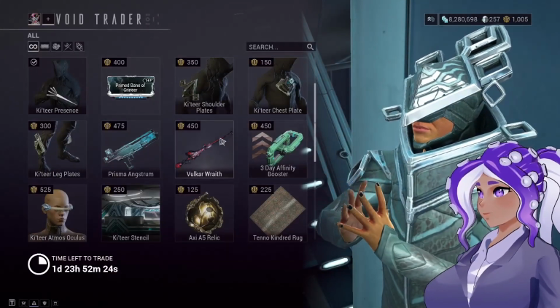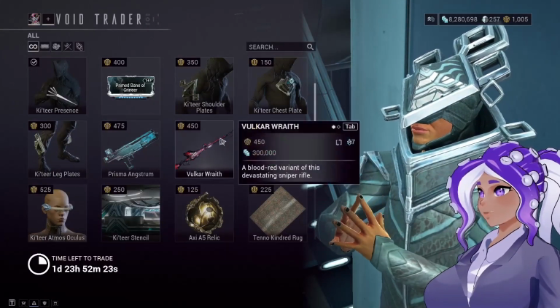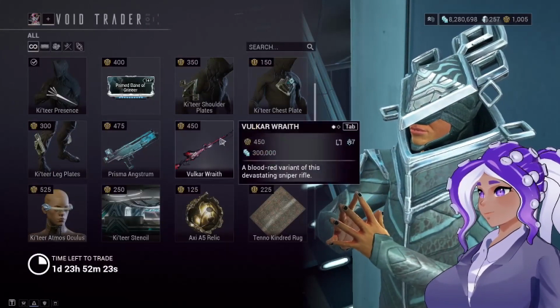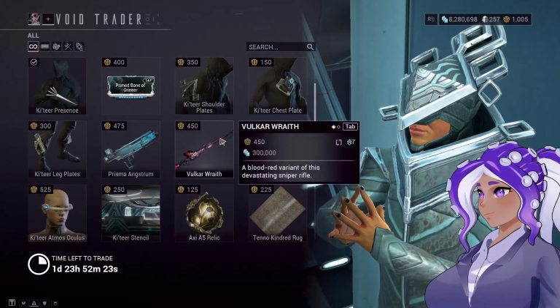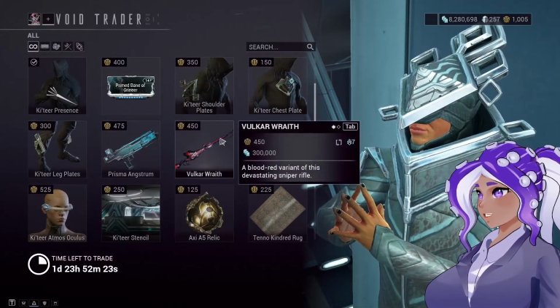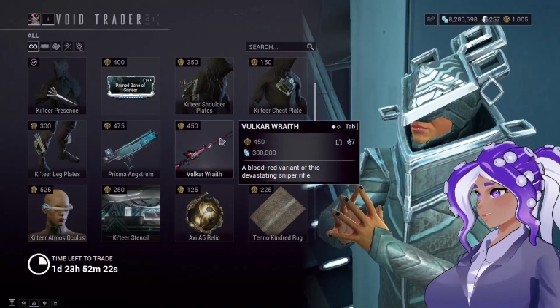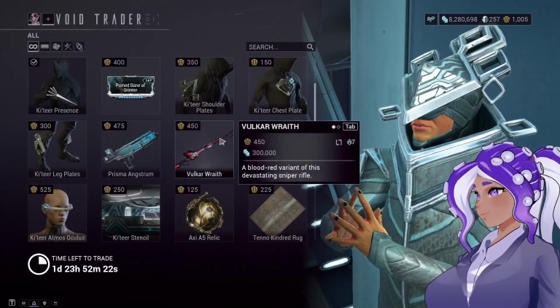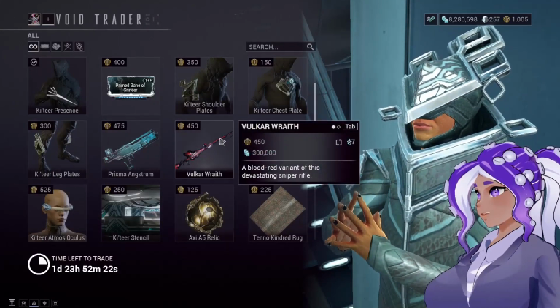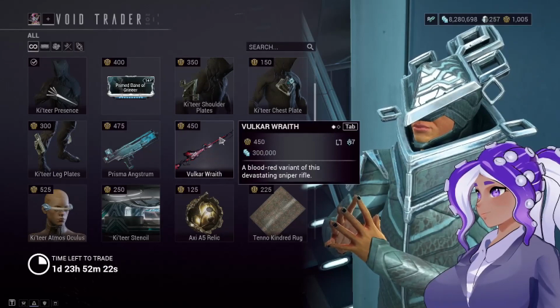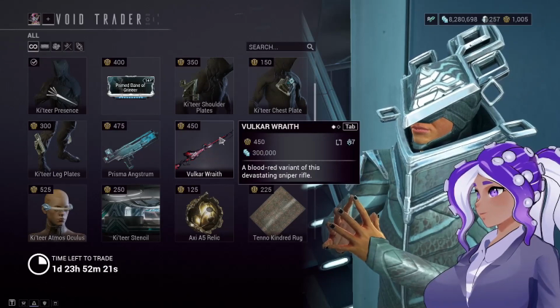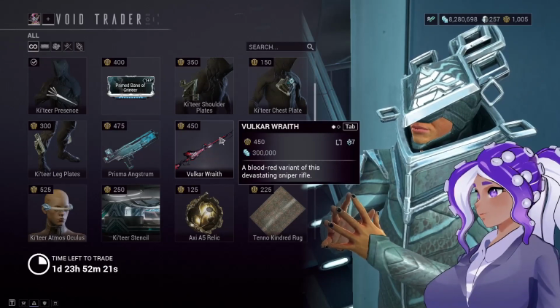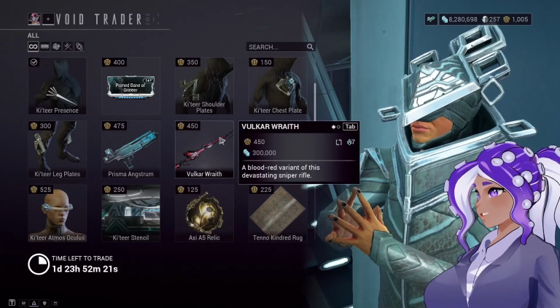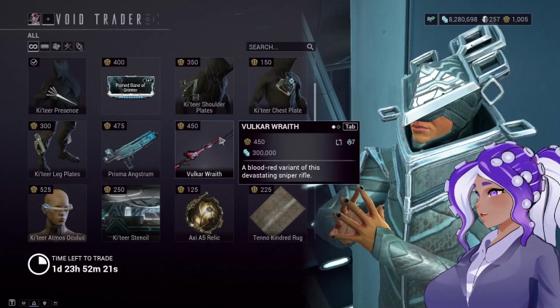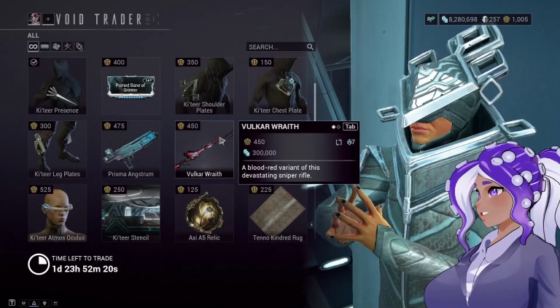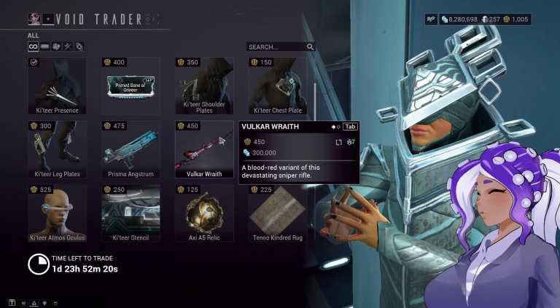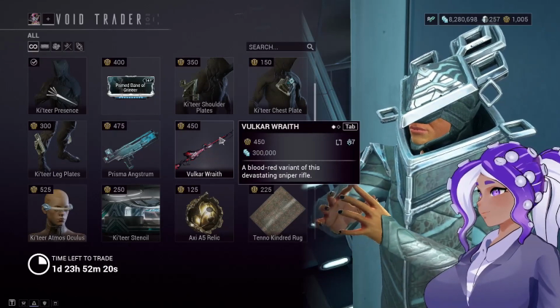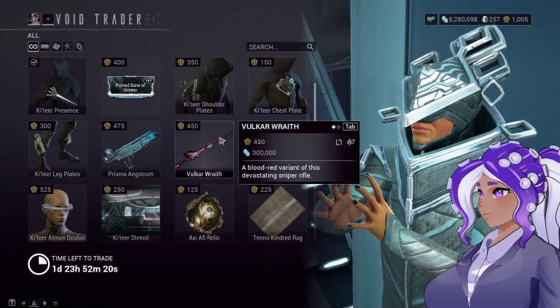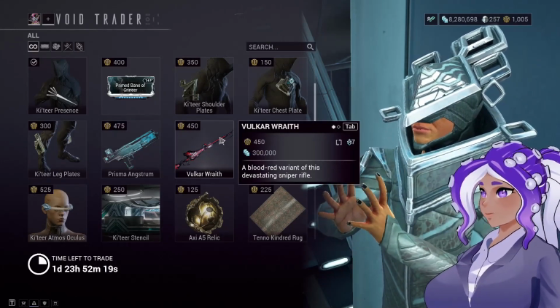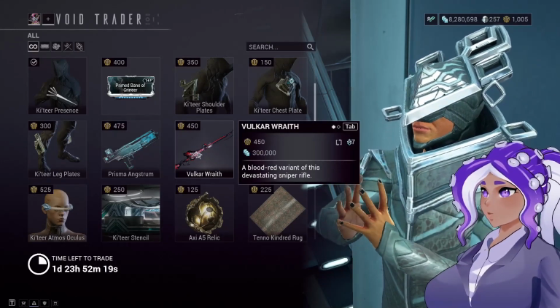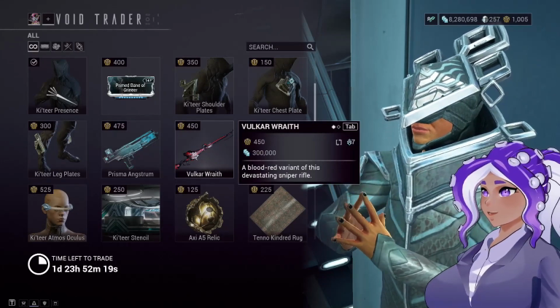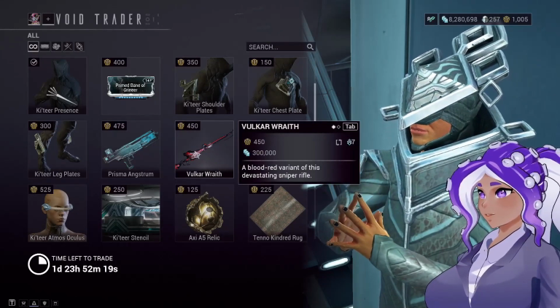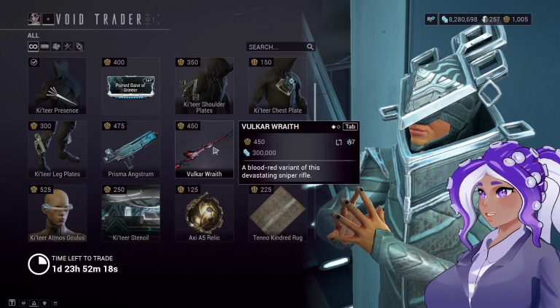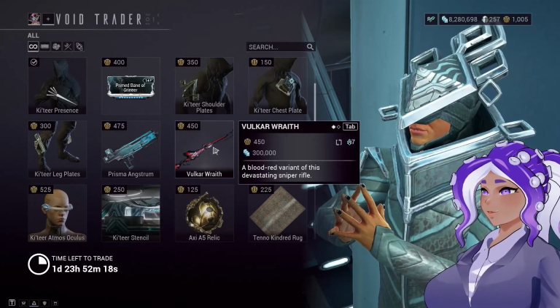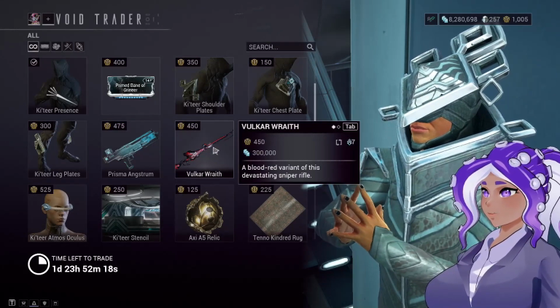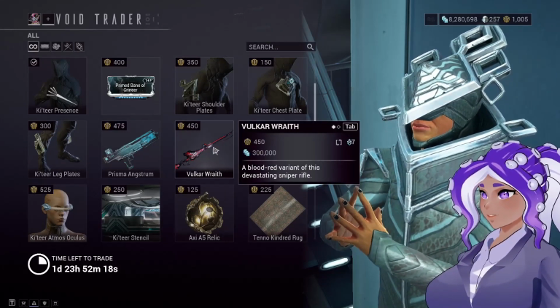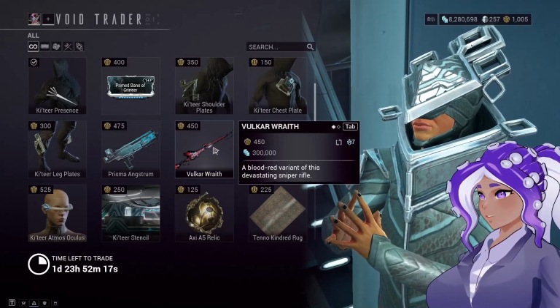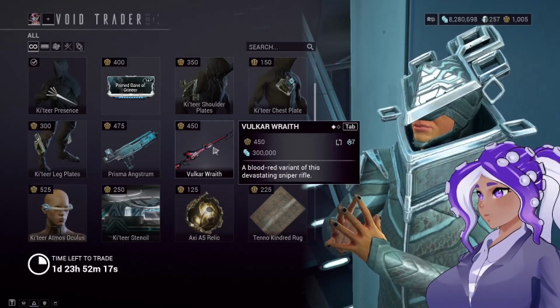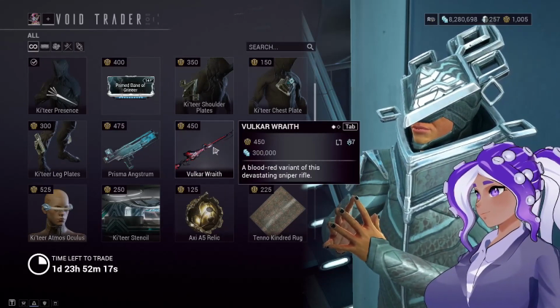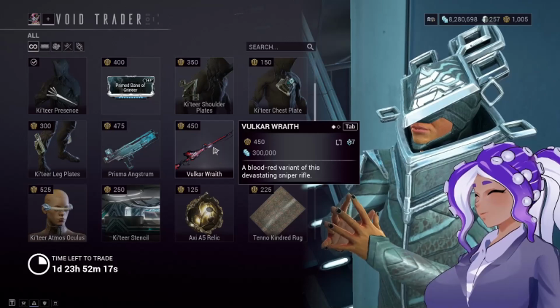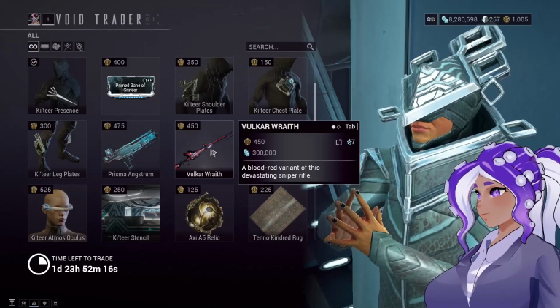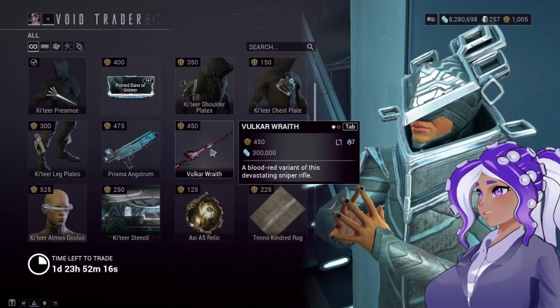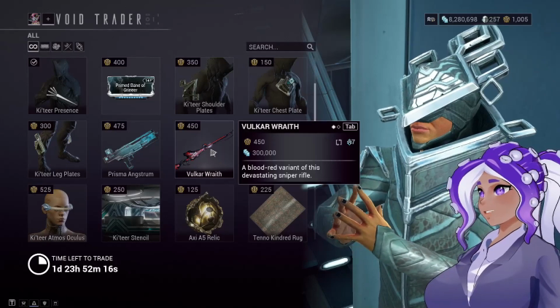He also has Volkor Wraith — just a blood red variant of the Volkor Sniper Rifle. If you don't have it, you should probably pick it up if you have the ability to do so.